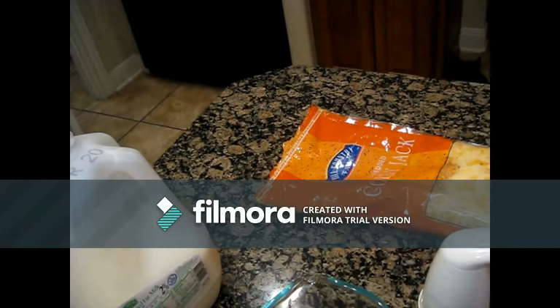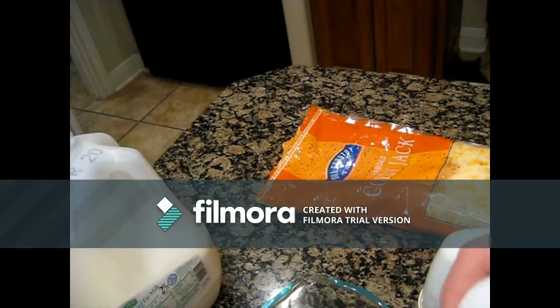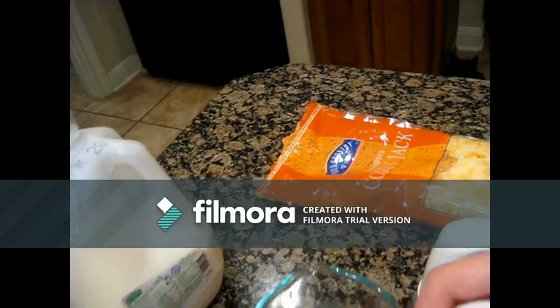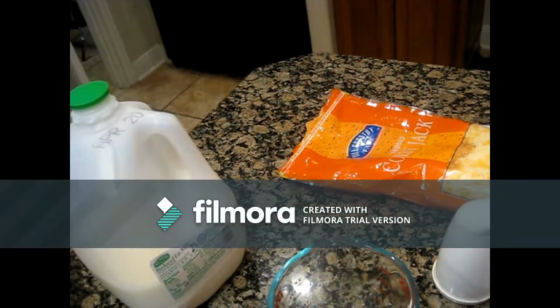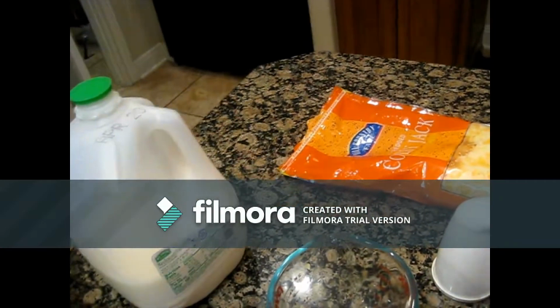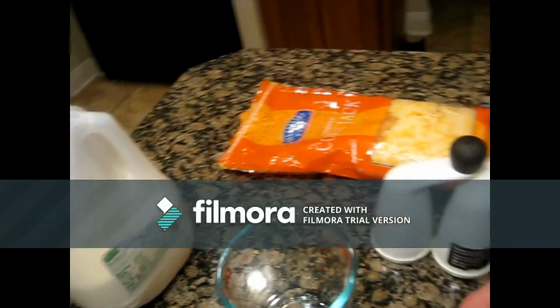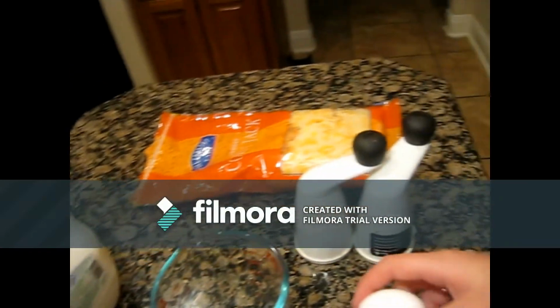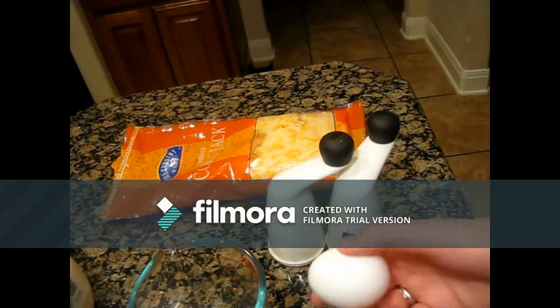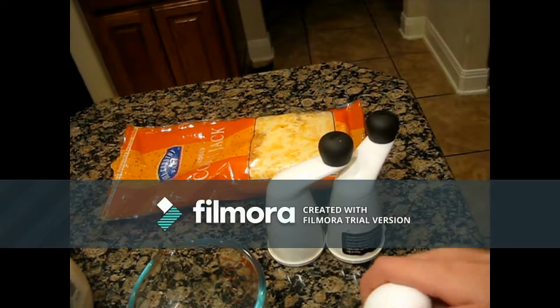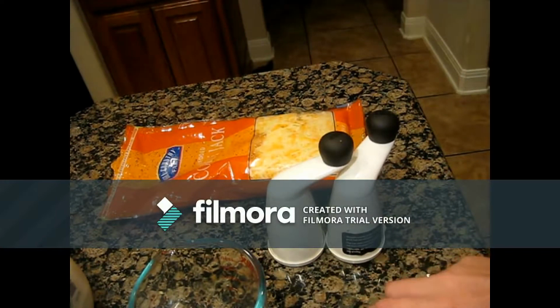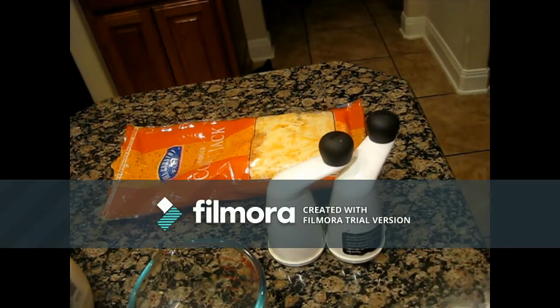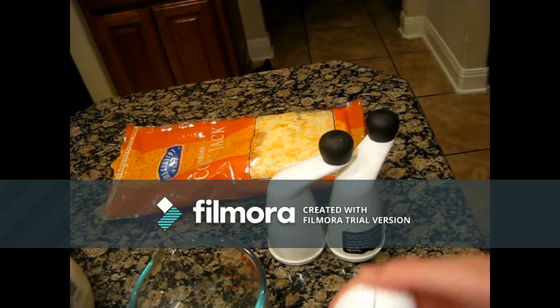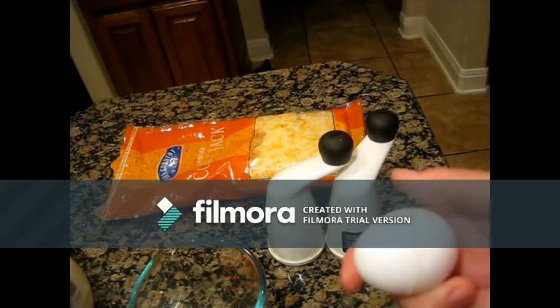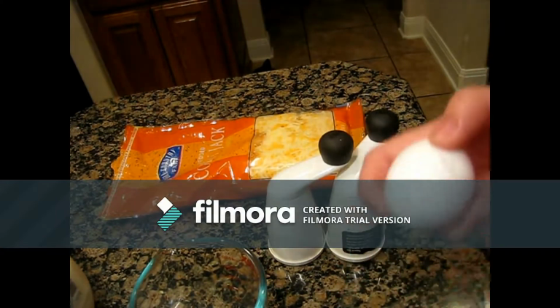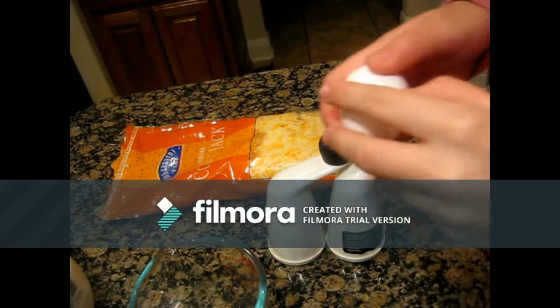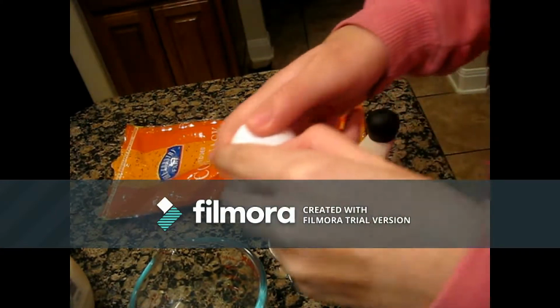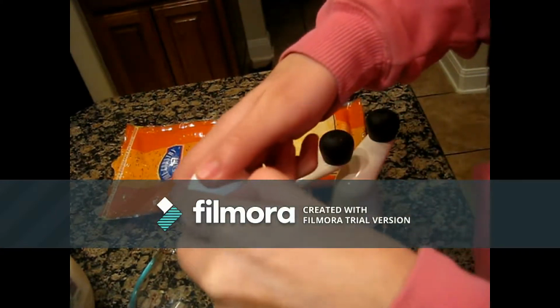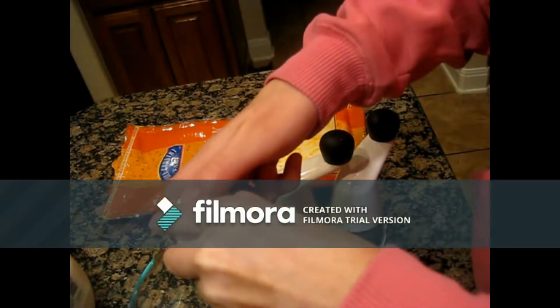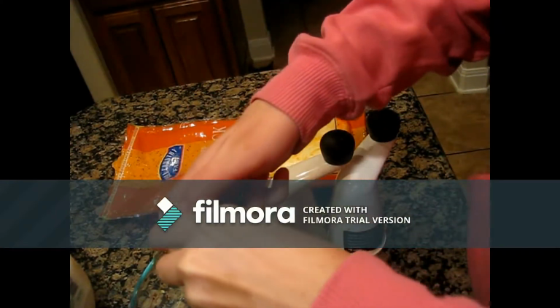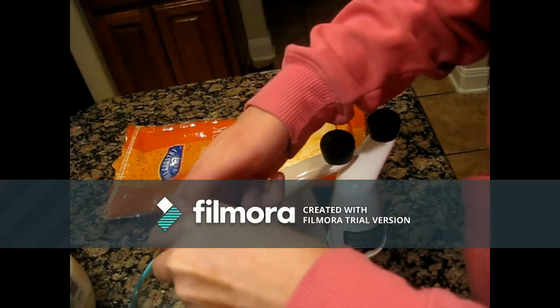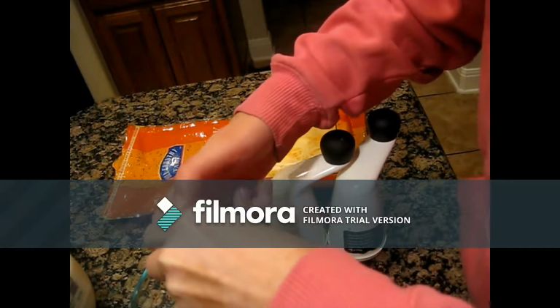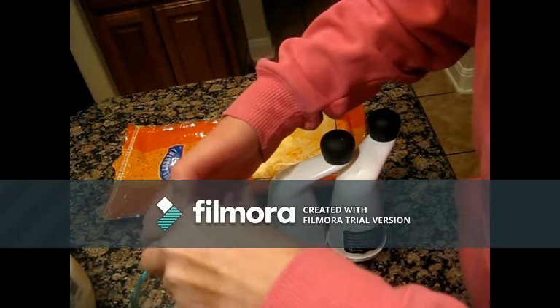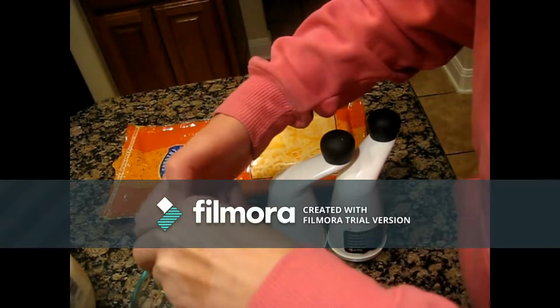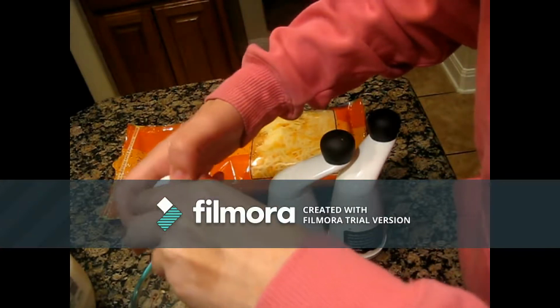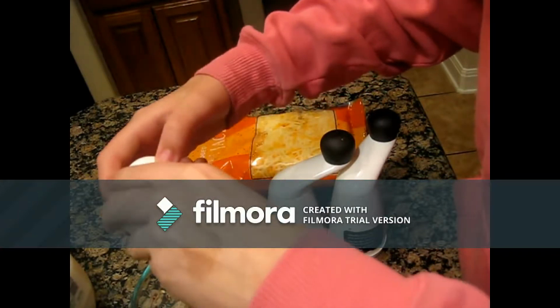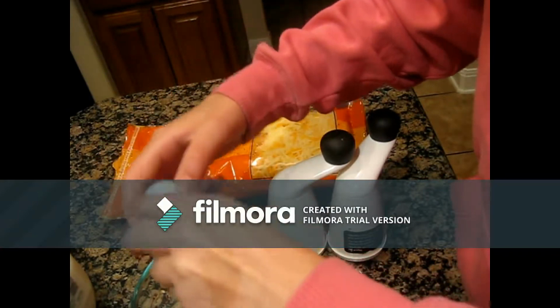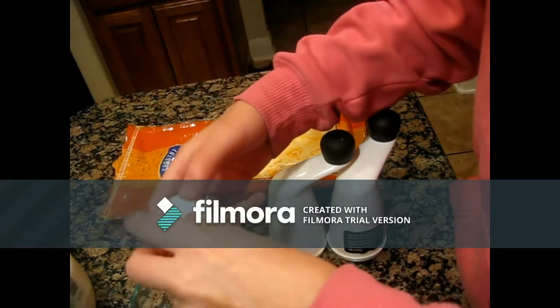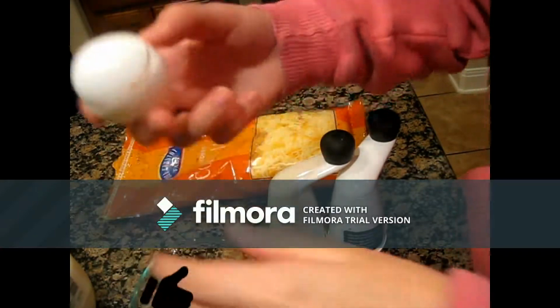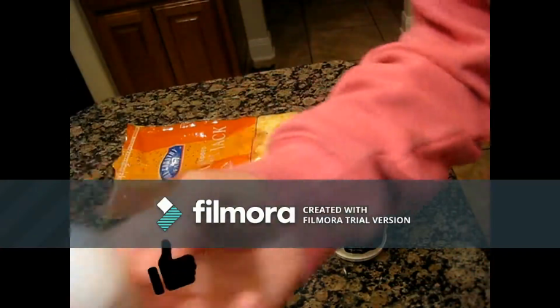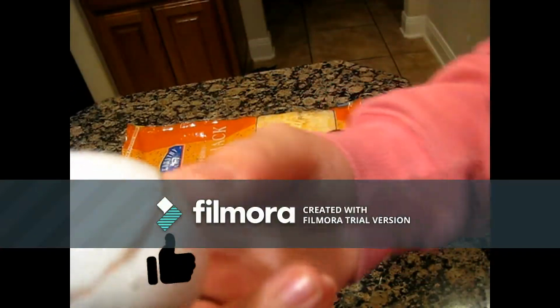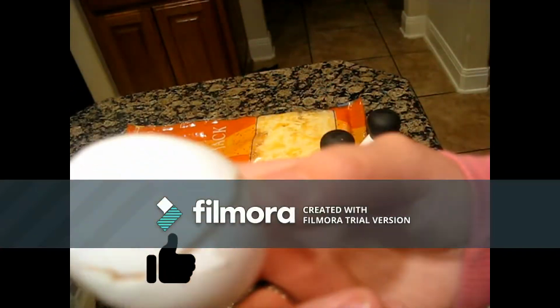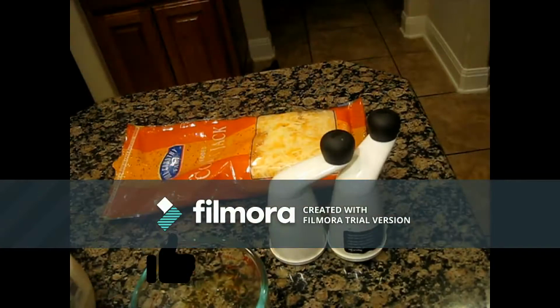Sorry about the noise in the background — hopefully you guys can hear me okay. So I'm currently editing, and I just cracked the egg.